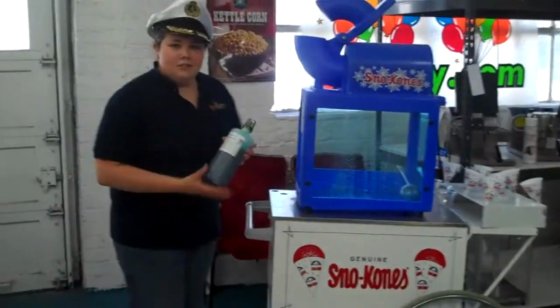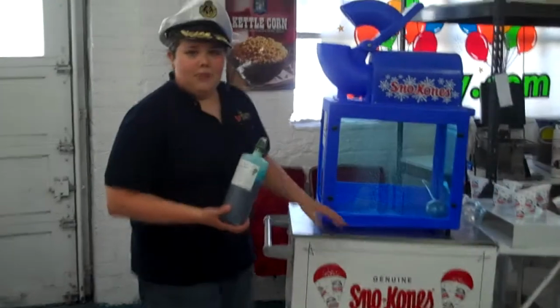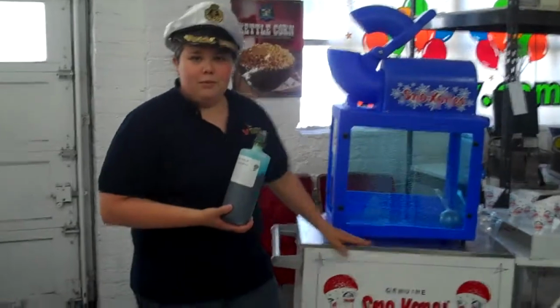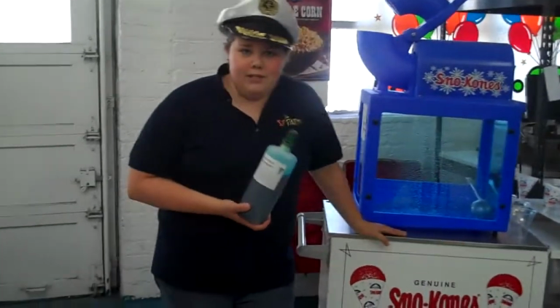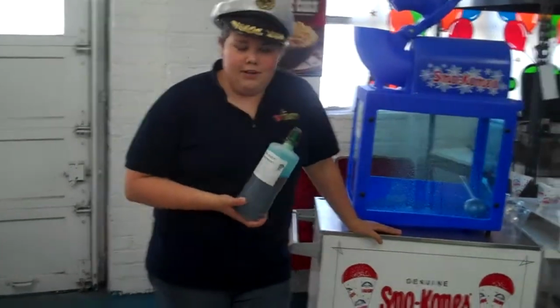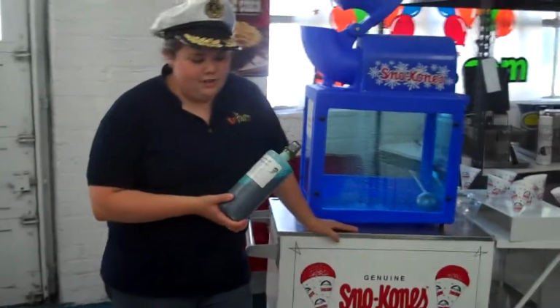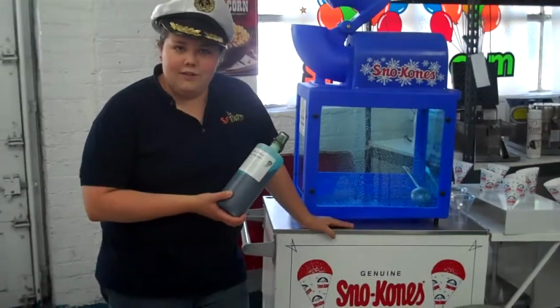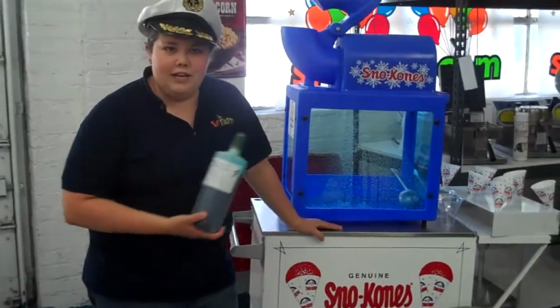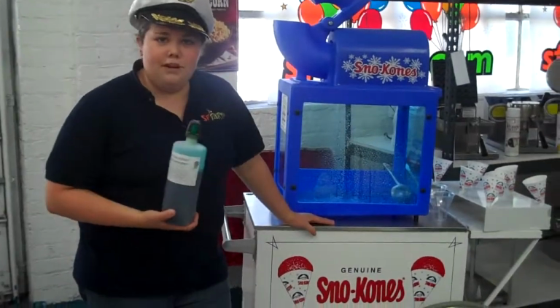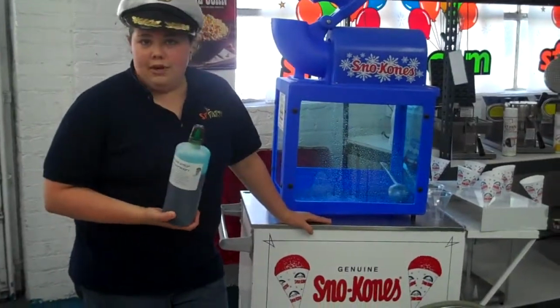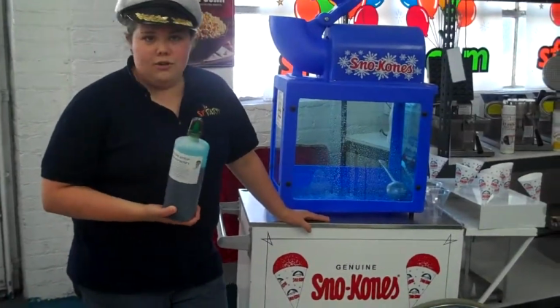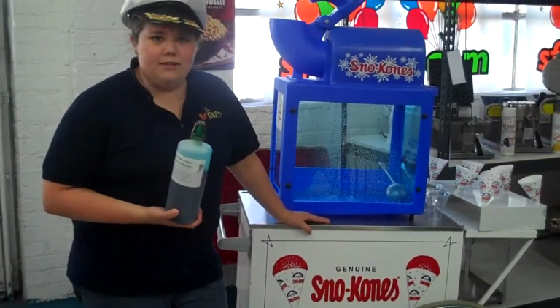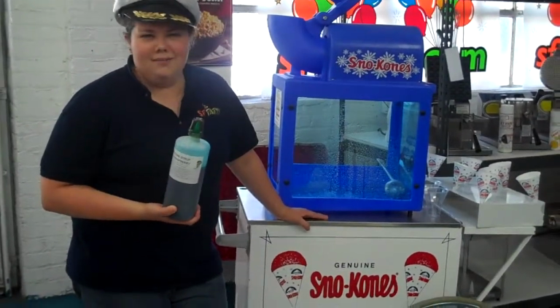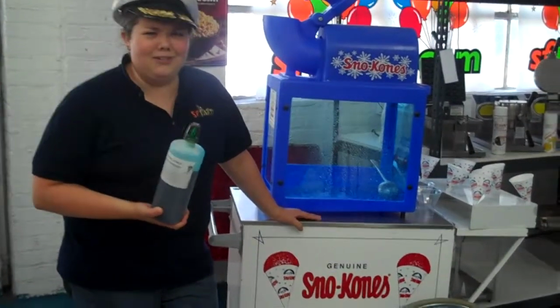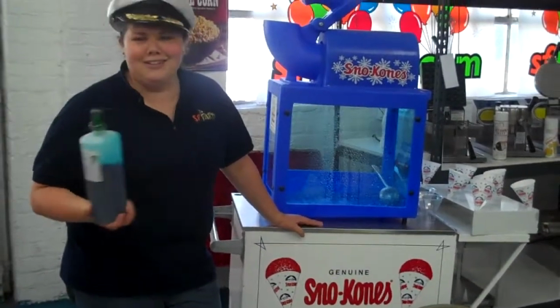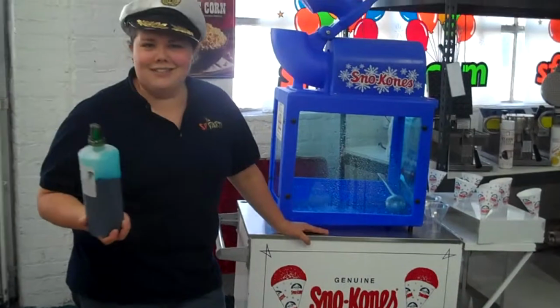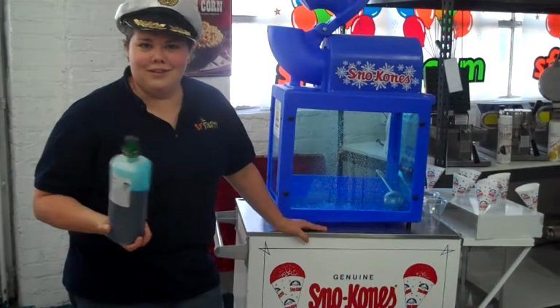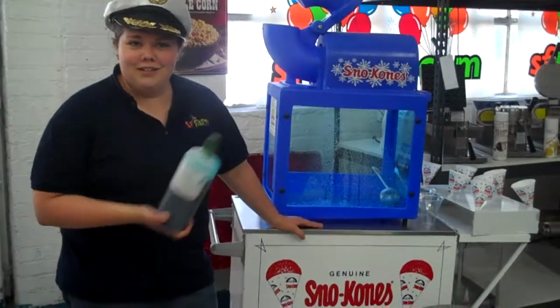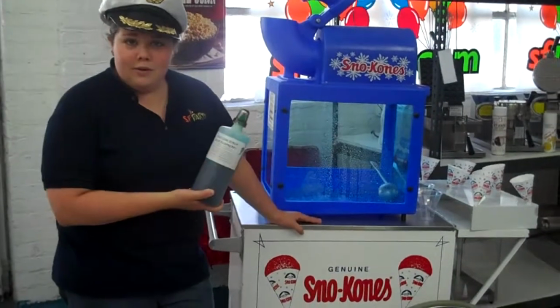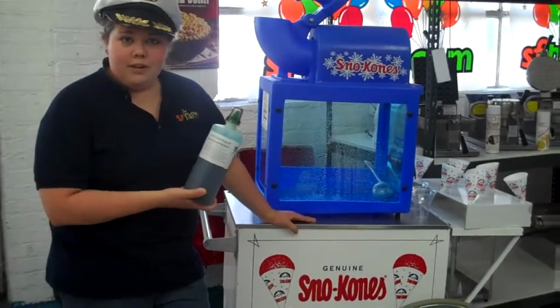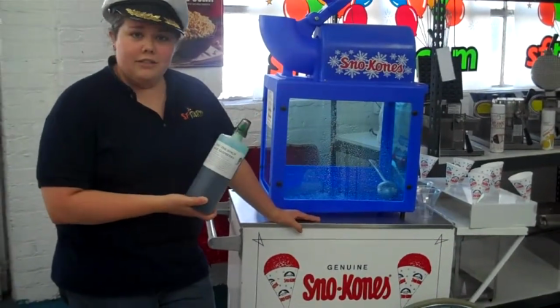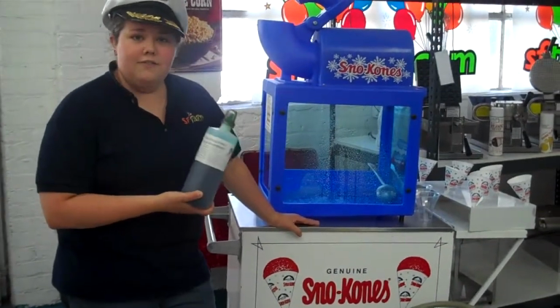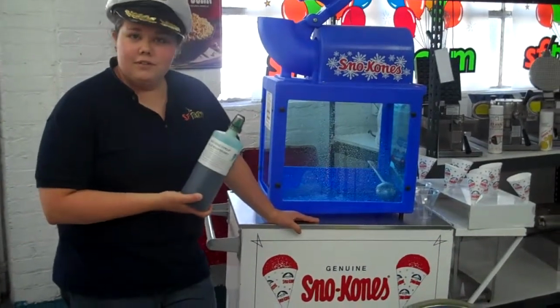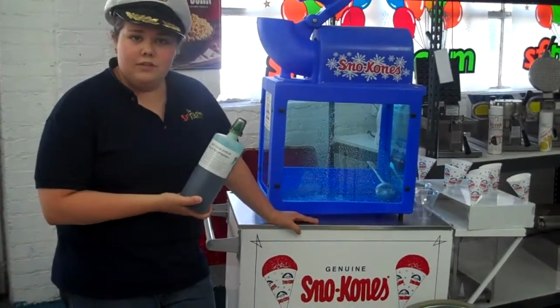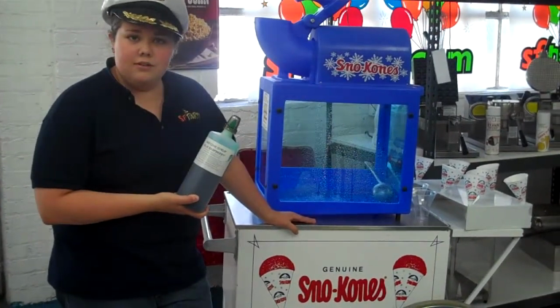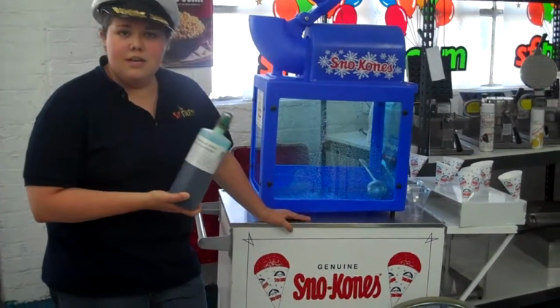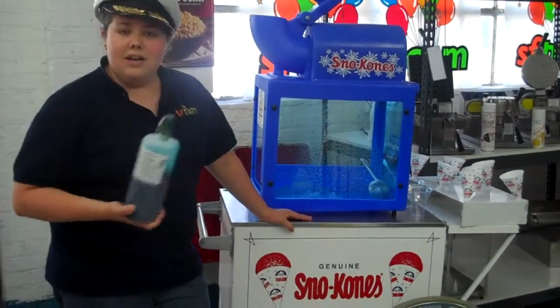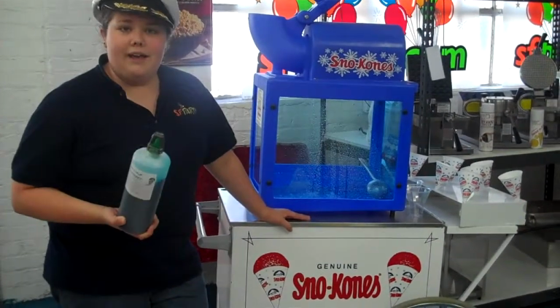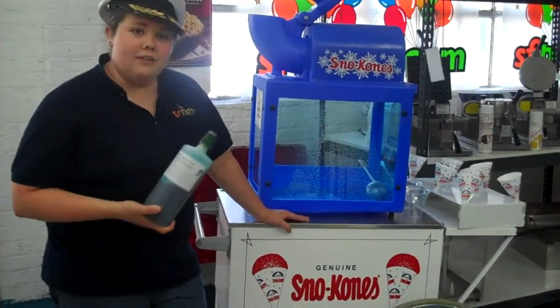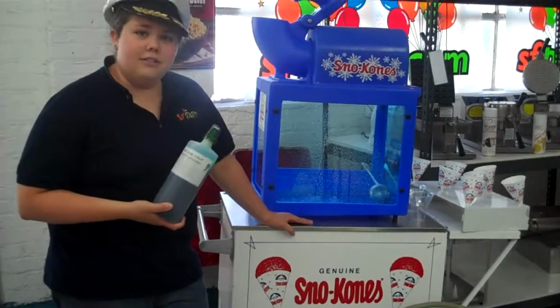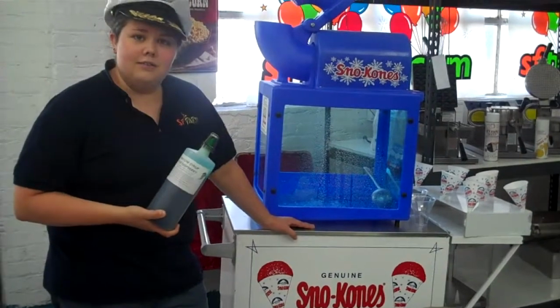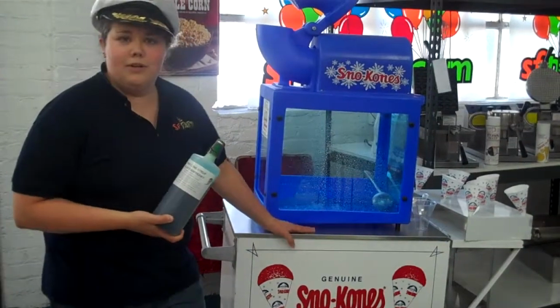So we have blue raspberry as our flavor today. We have grape, strawberry, lemon, lime, orange — tons and tons of flavors. The quart can actually do 15 to 20 snow cones and we have a gallon that can do 60 to 70 as well.